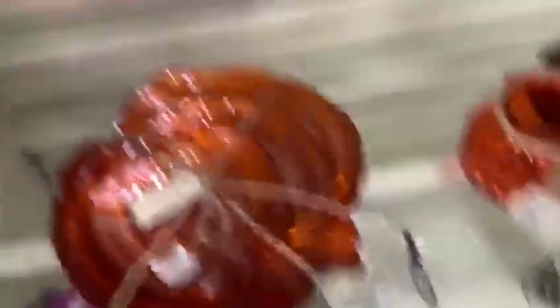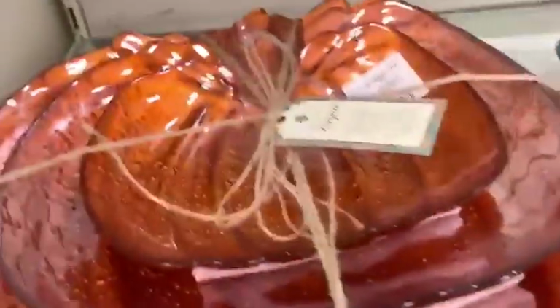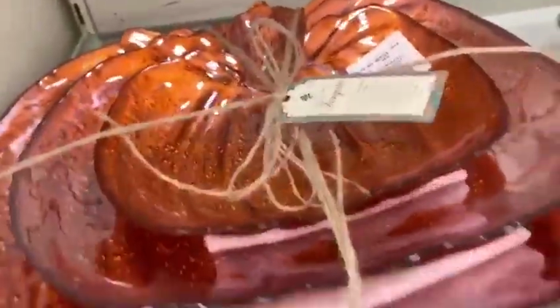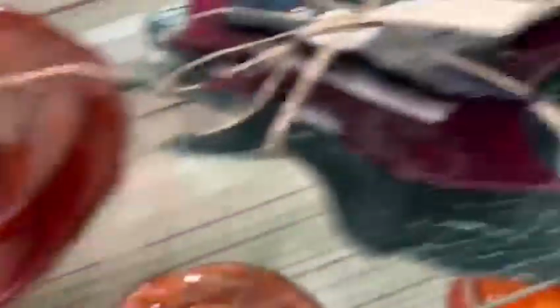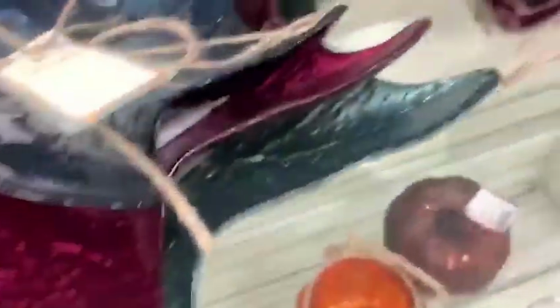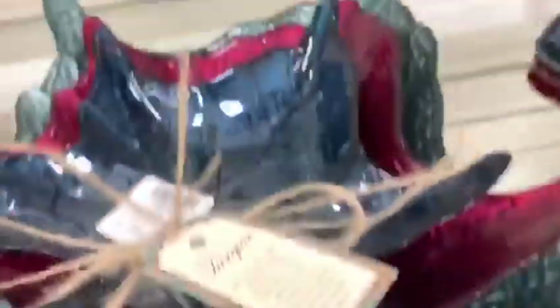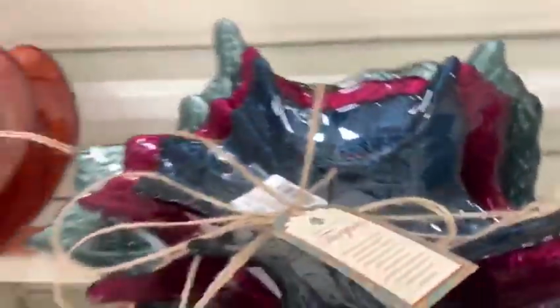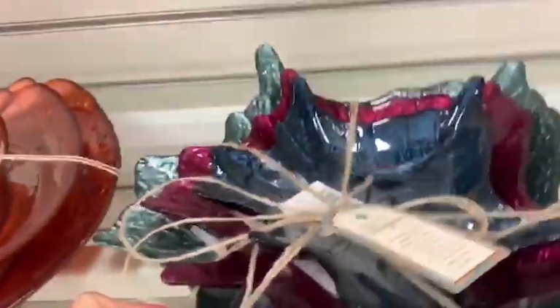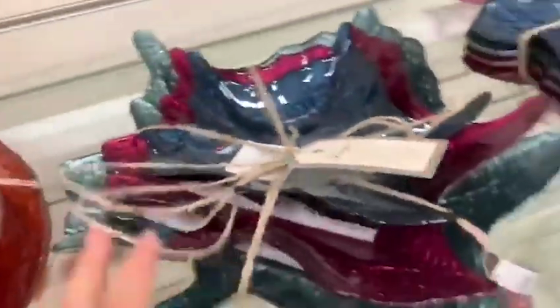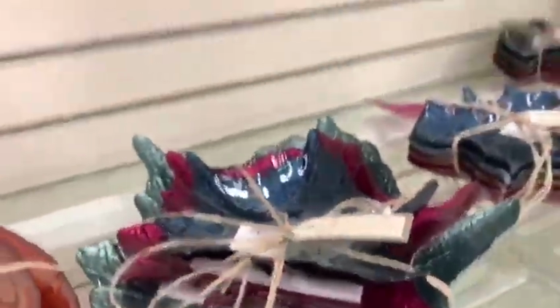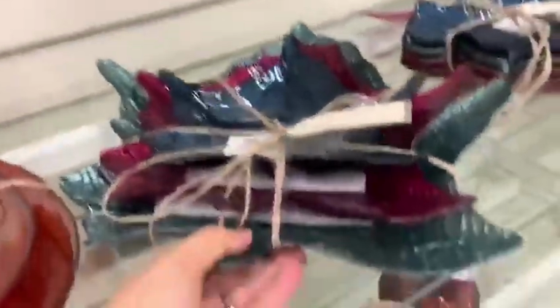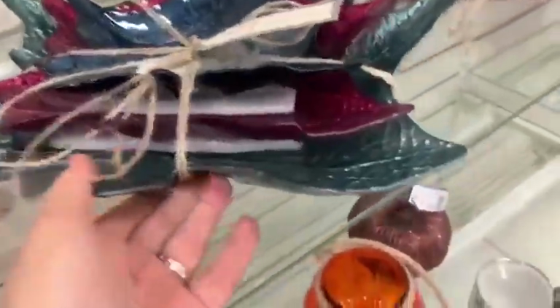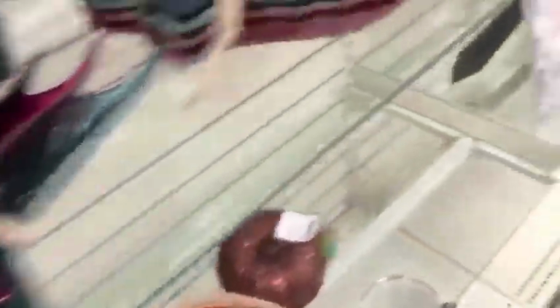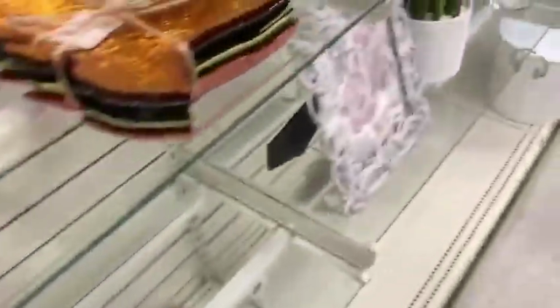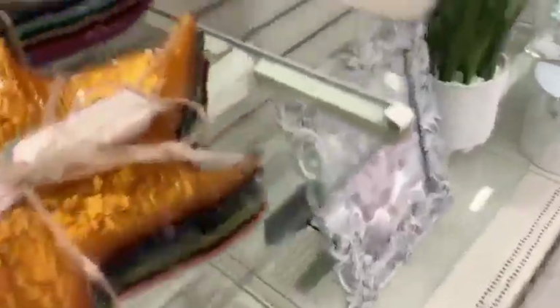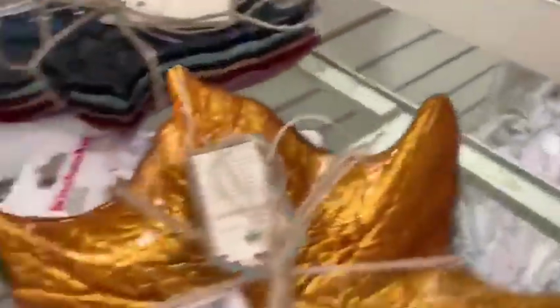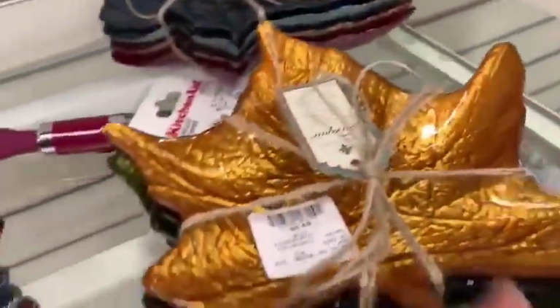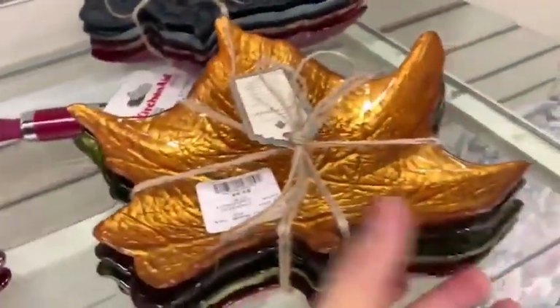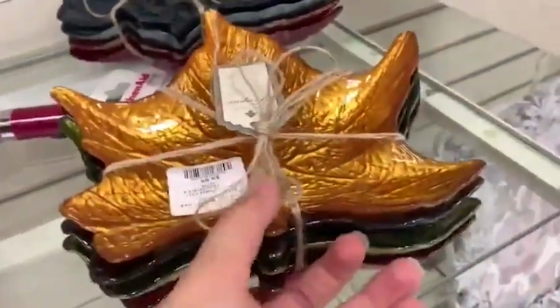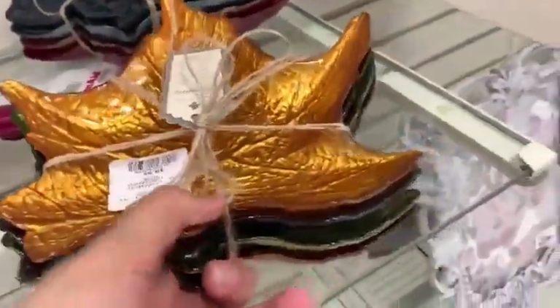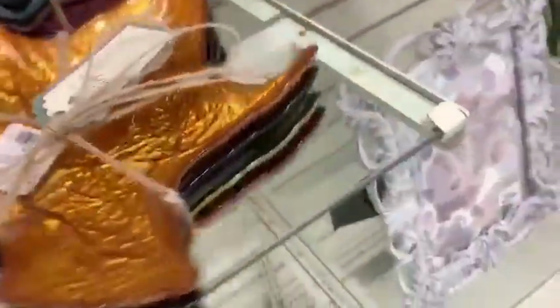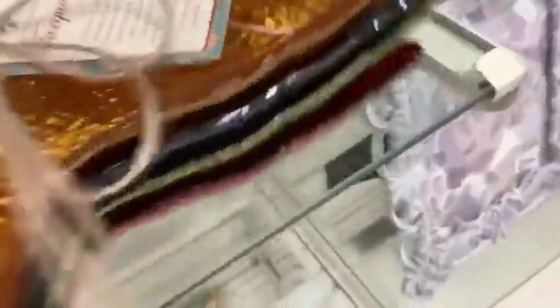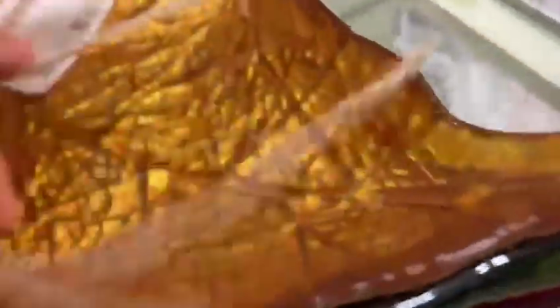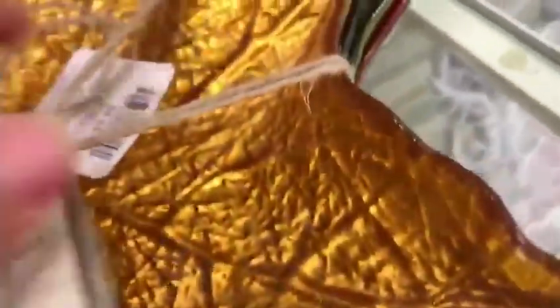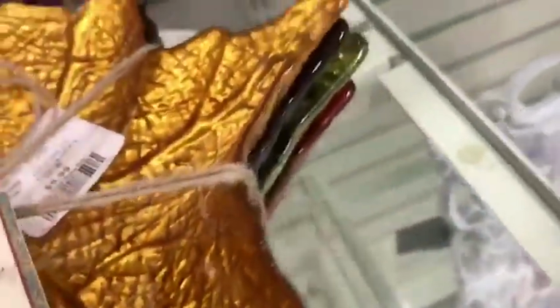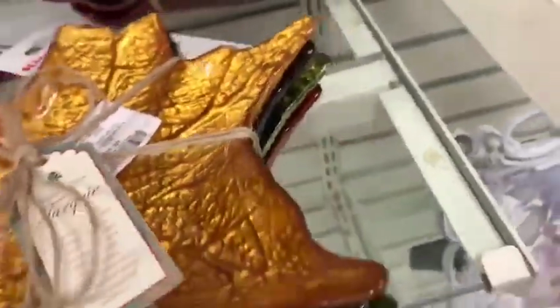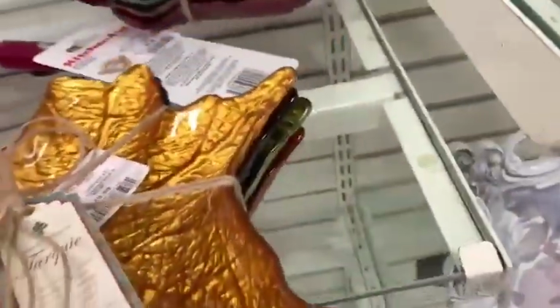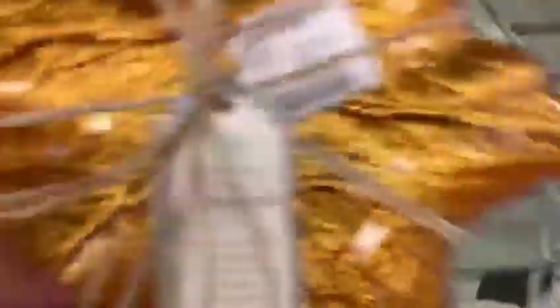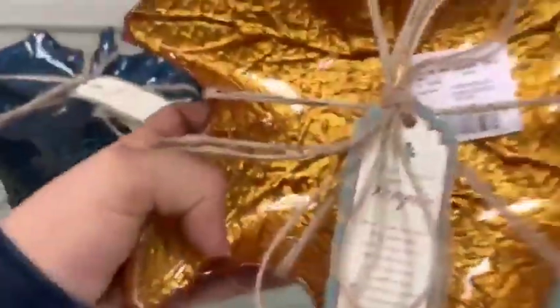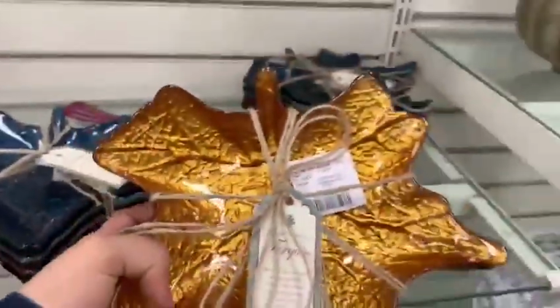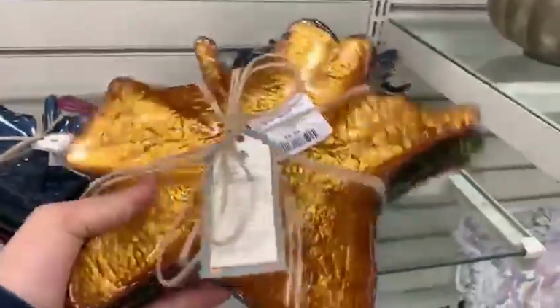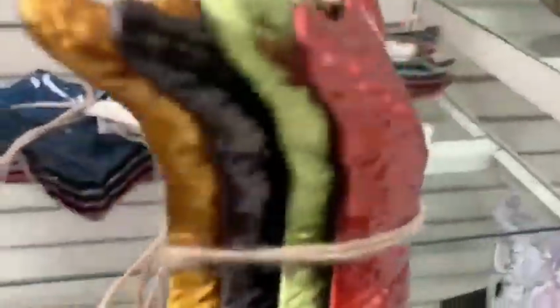Wow, this looks nice — like the leaves of Canada. I love this season! It's almost $9.99 — it's really good, it's not expensive.